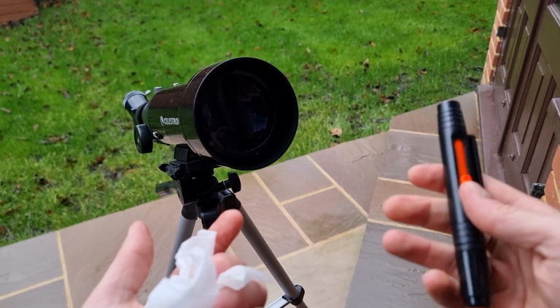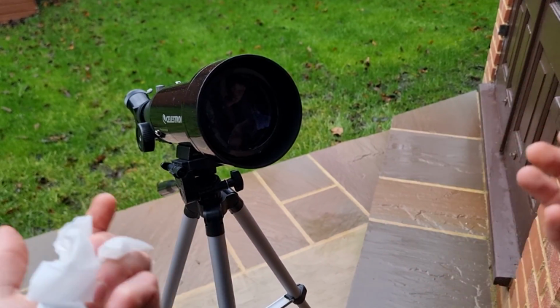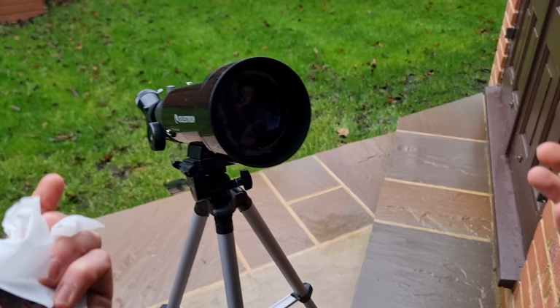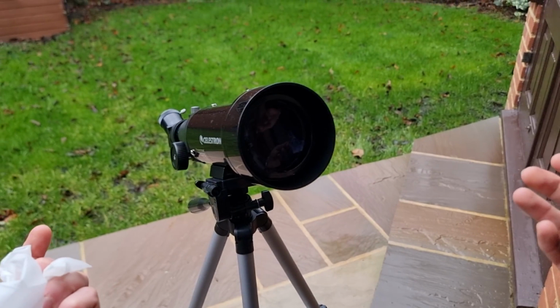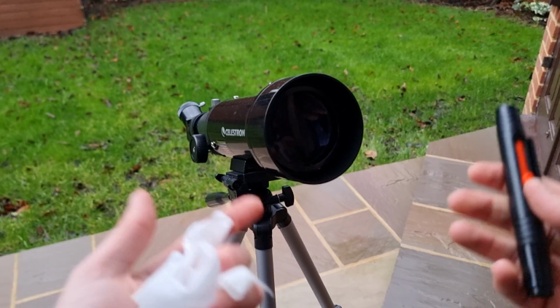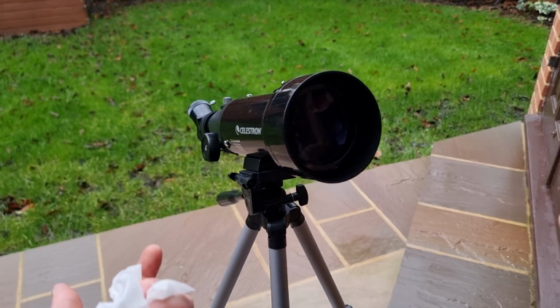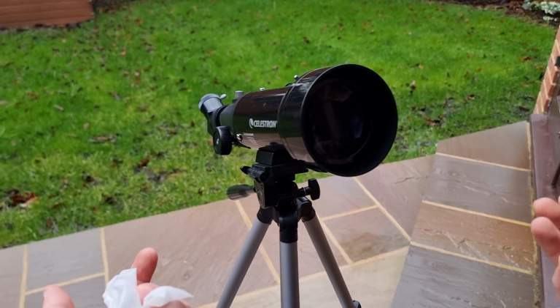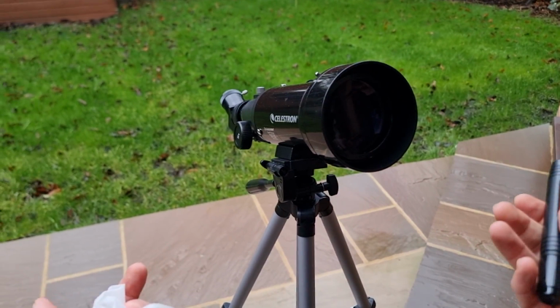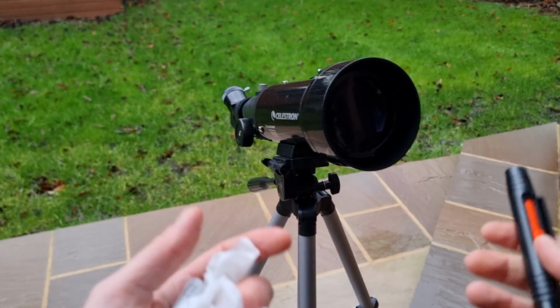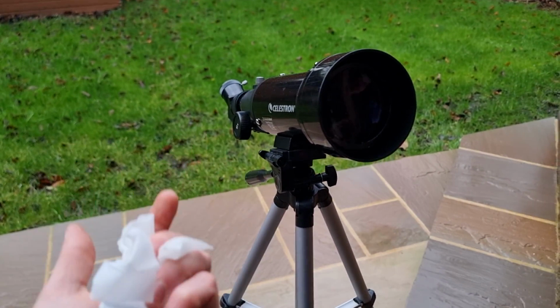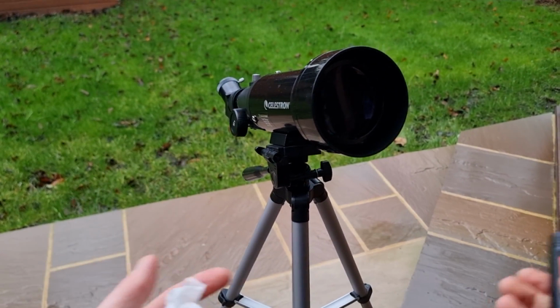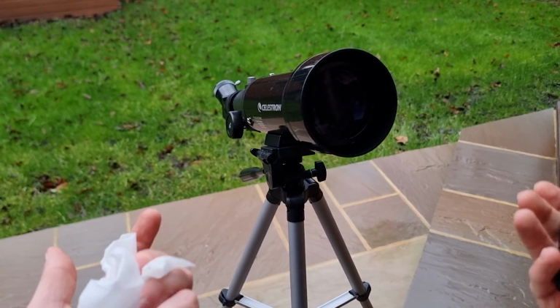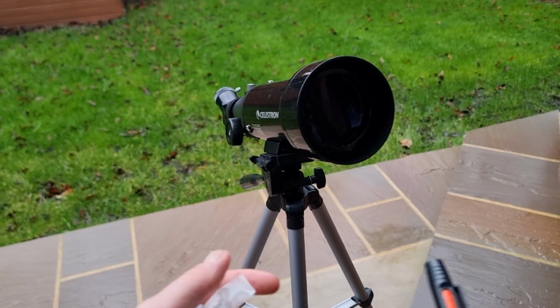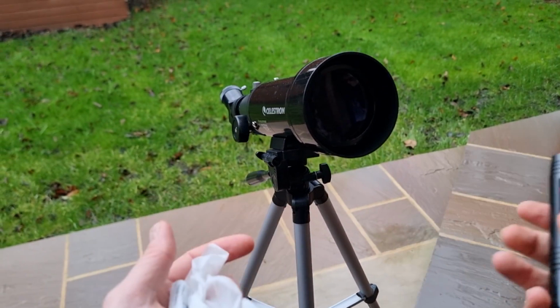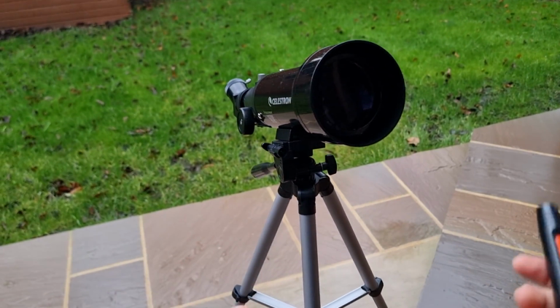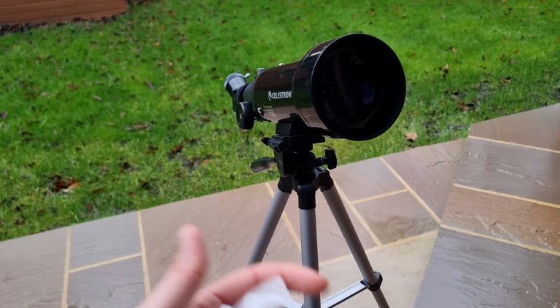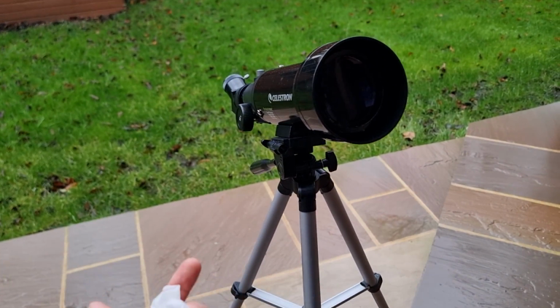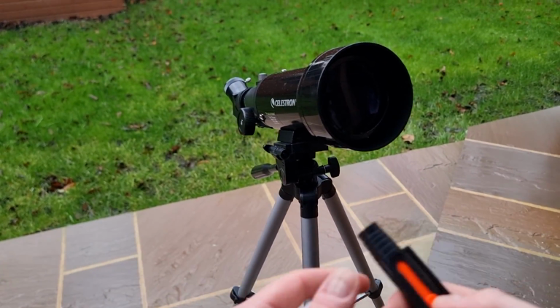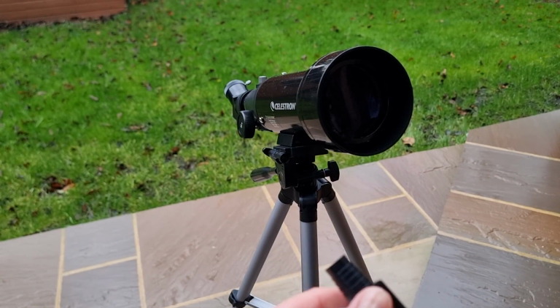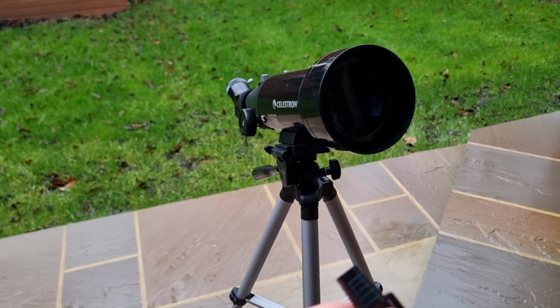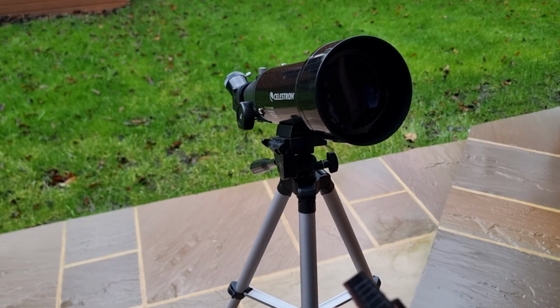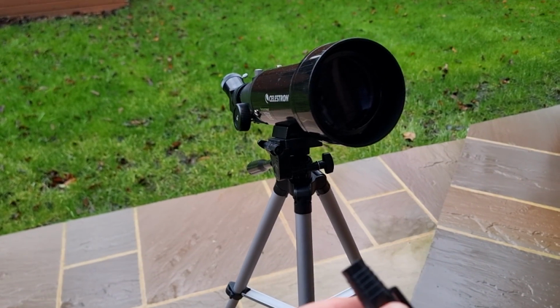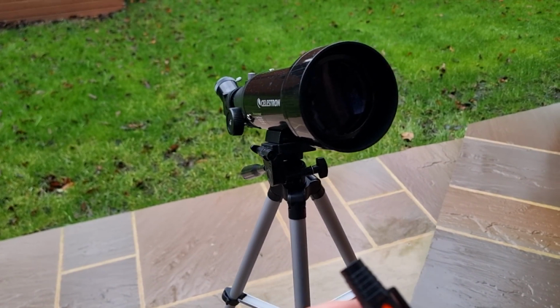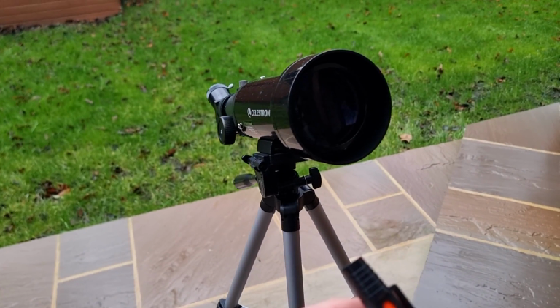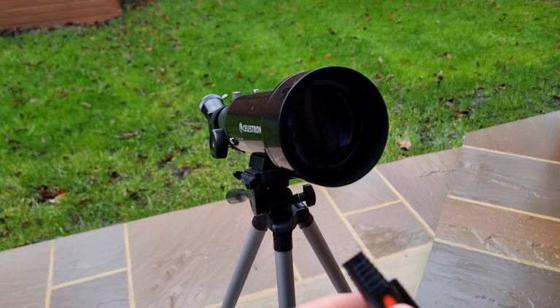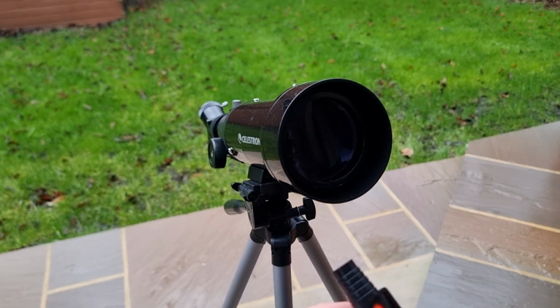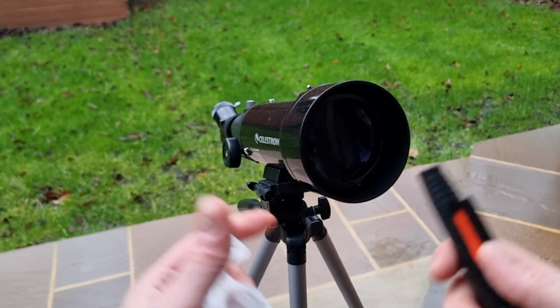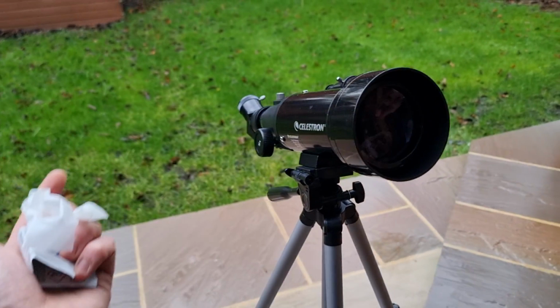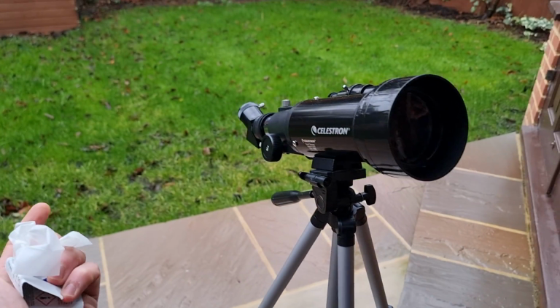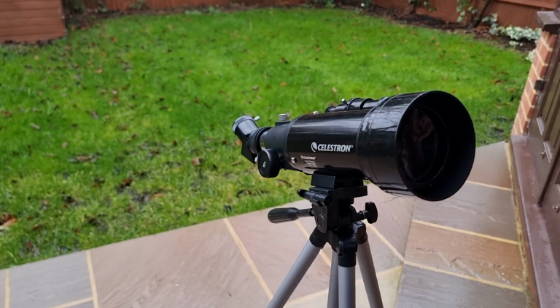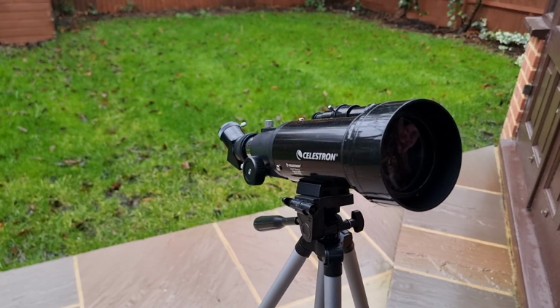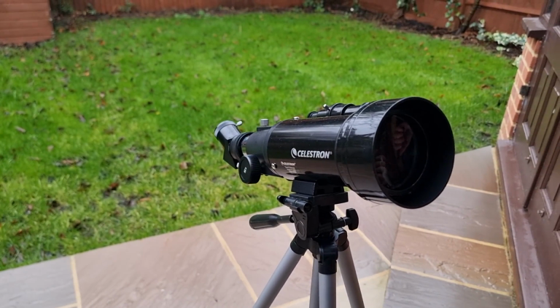I hope this video was useful — that's how to clean telescope lenses. If you found it helpful, hit the like button. Any questions, comments, or feedback, drop them down below, and do consider subscribing to the channel if you haven't already. With that said, I hope you have an excellent day.